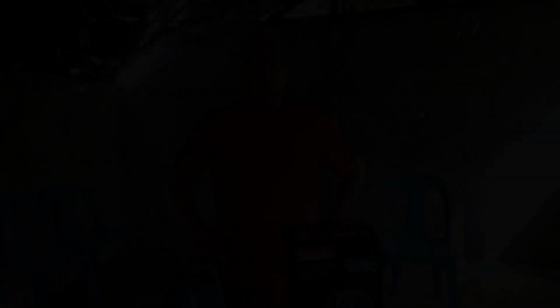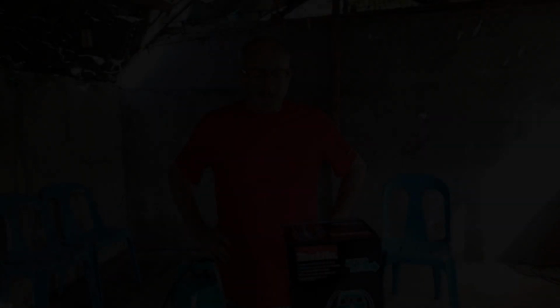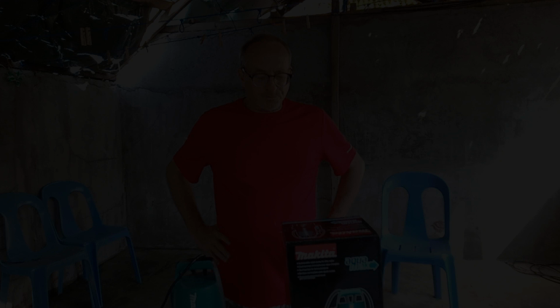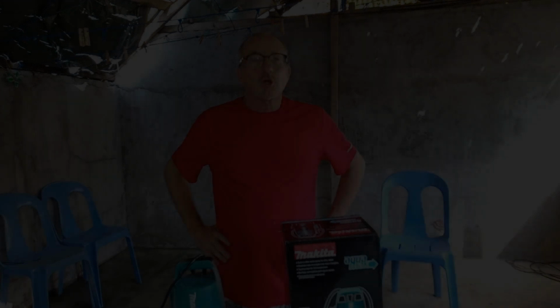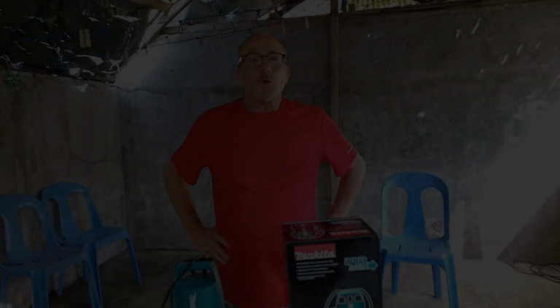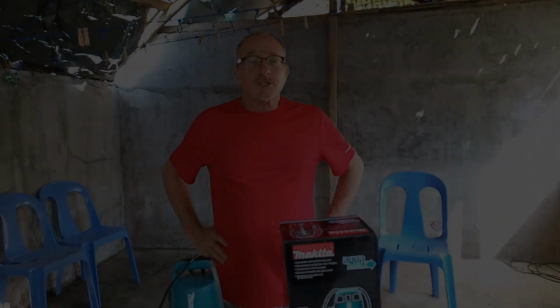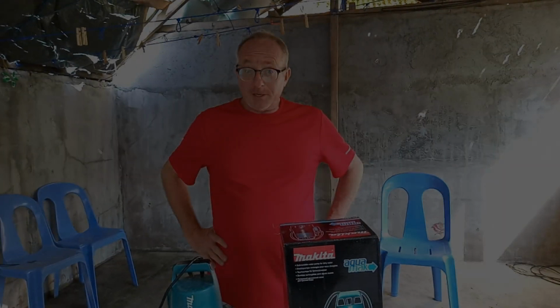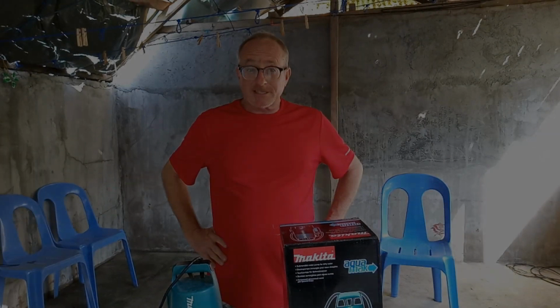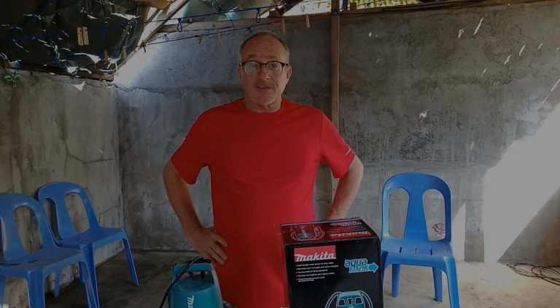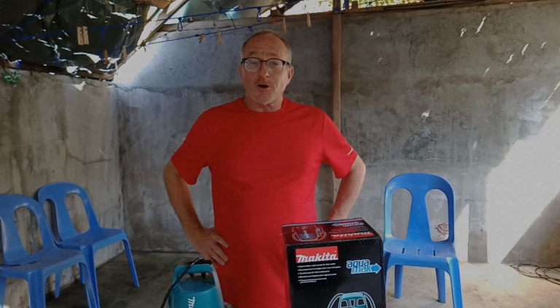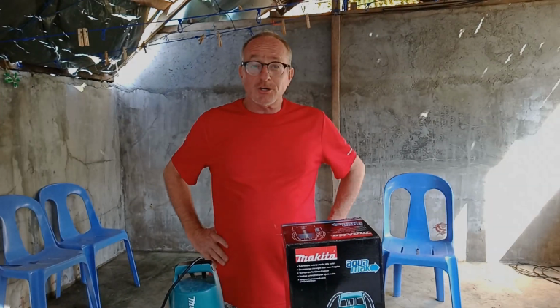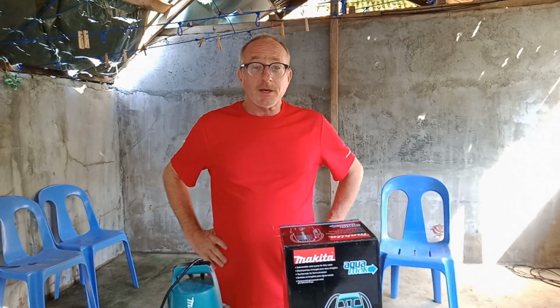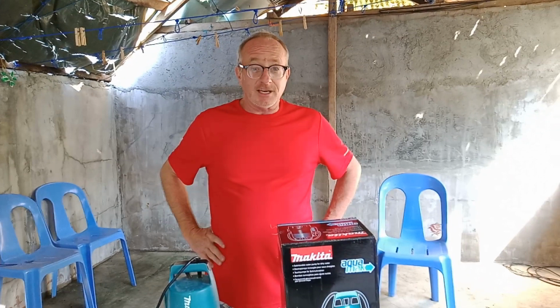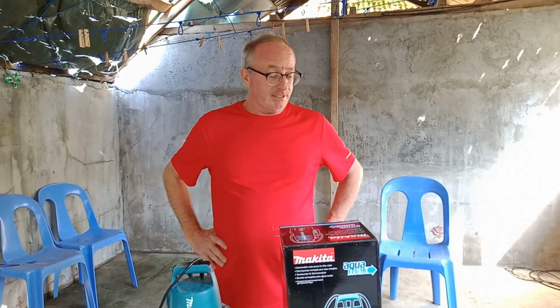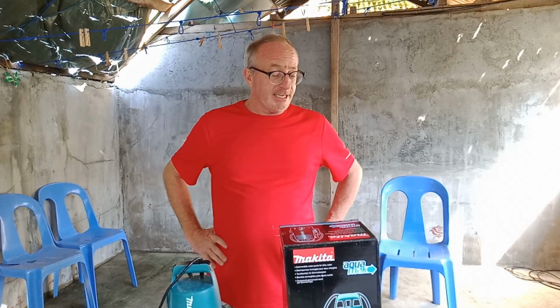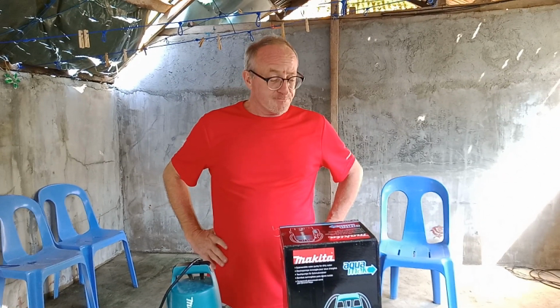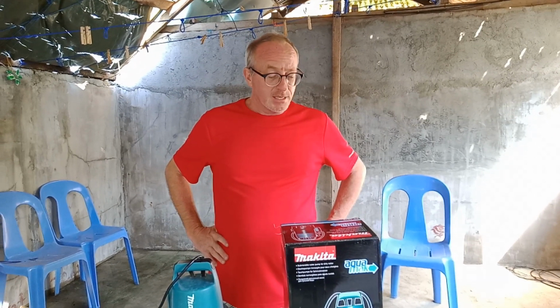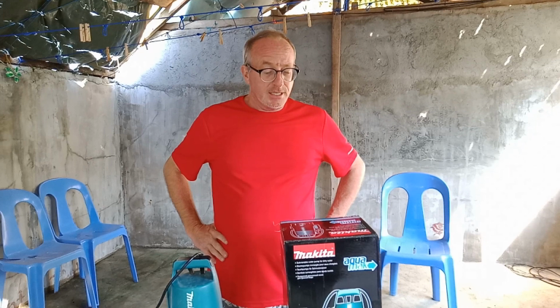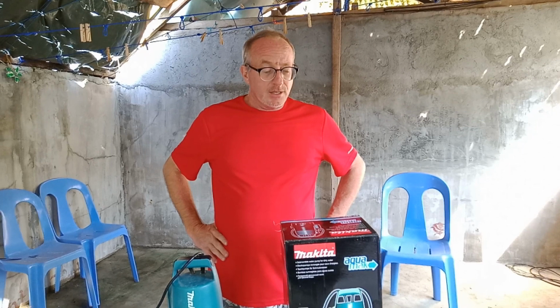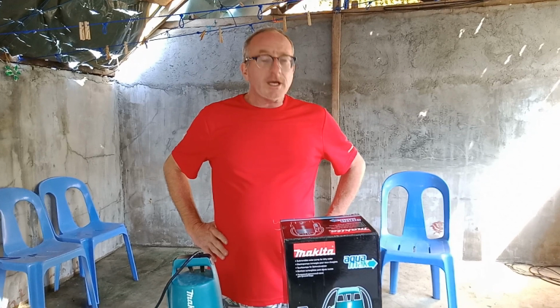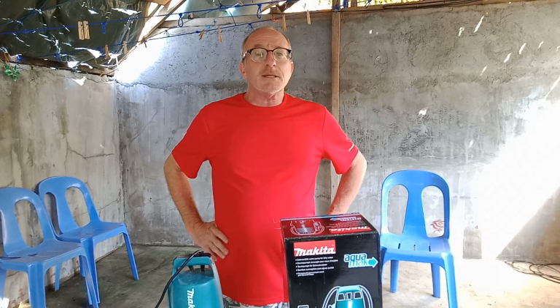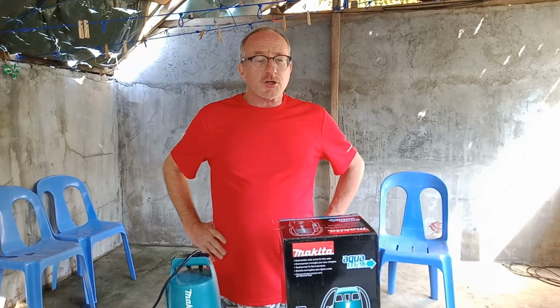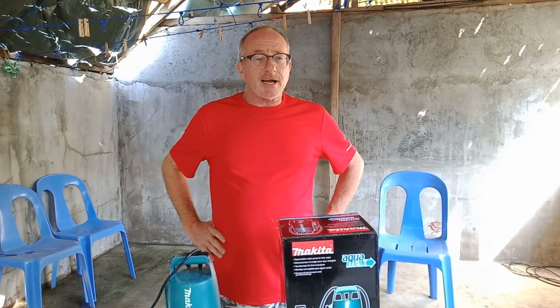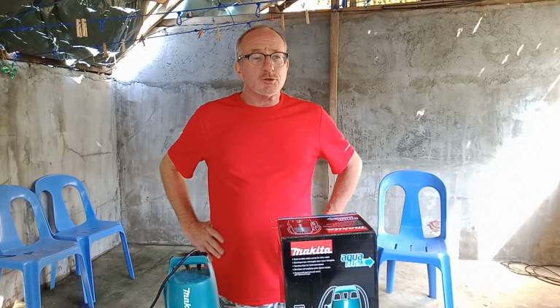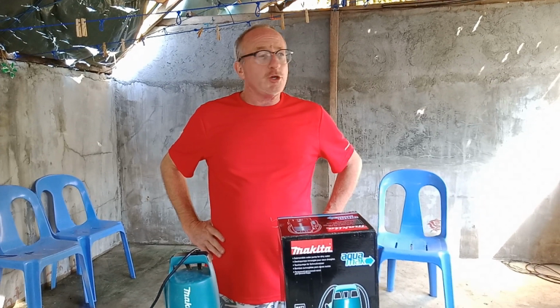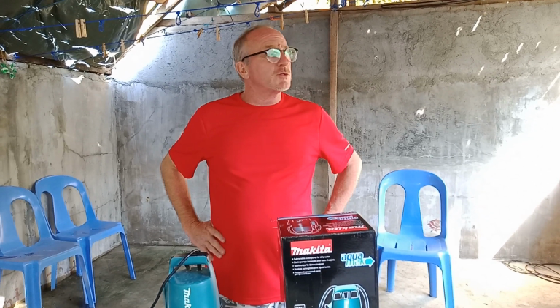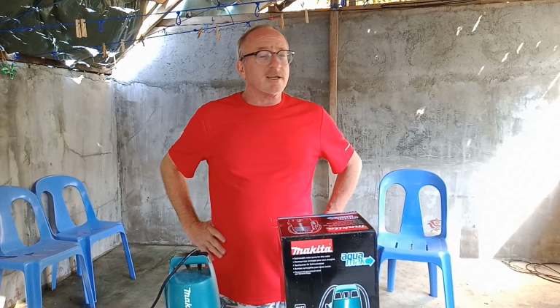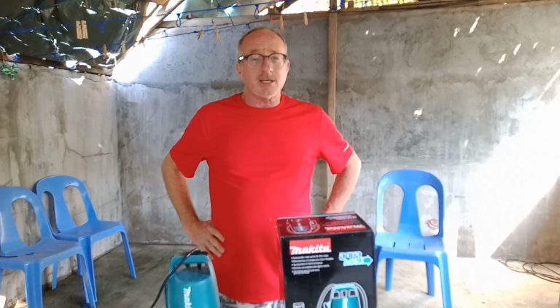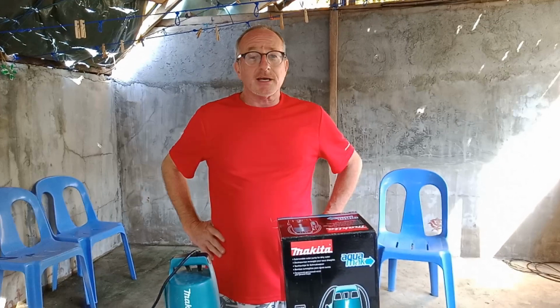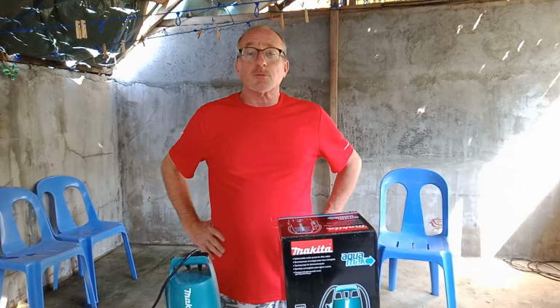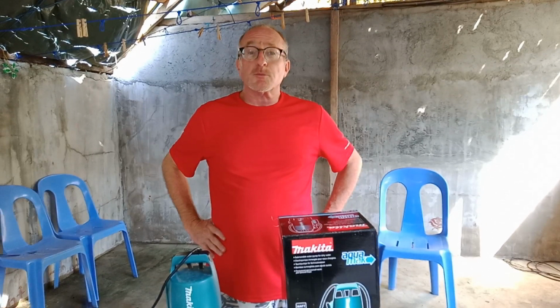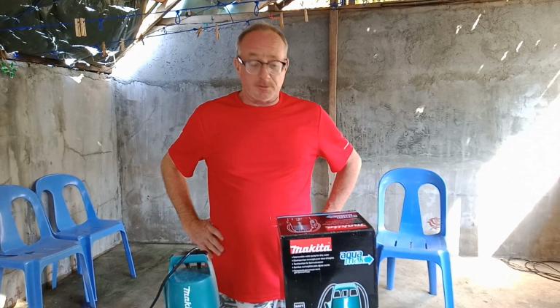Hello, you are watching The Philippines: A Foreigner's Way of Life. Today we're going to demonstrate how to use and how to set up submersible pumps.